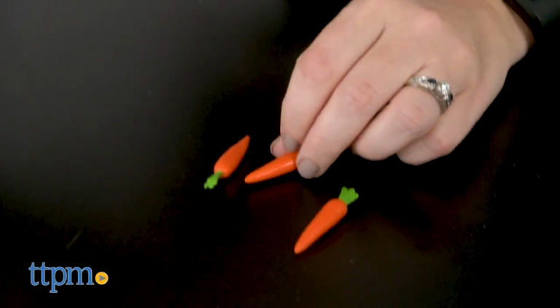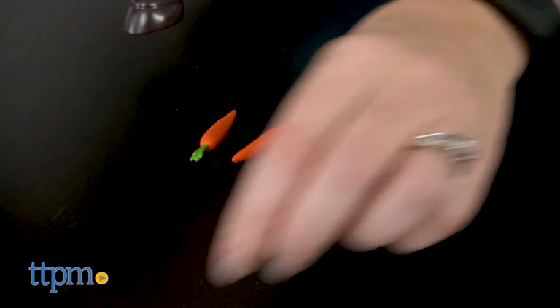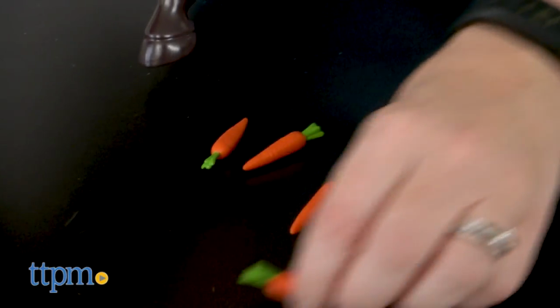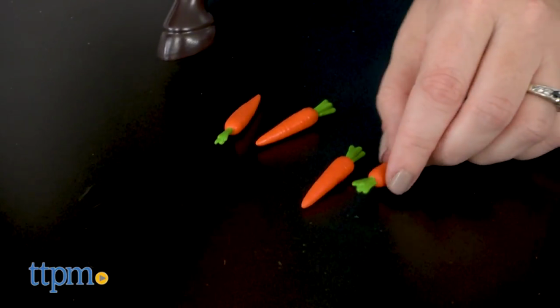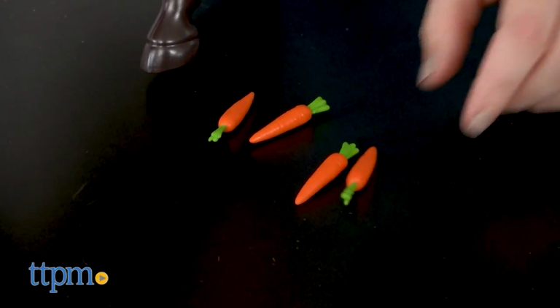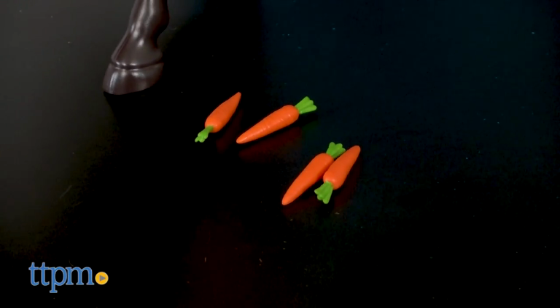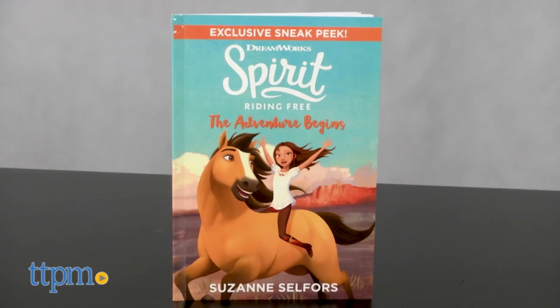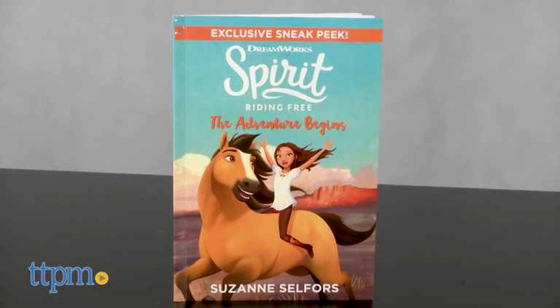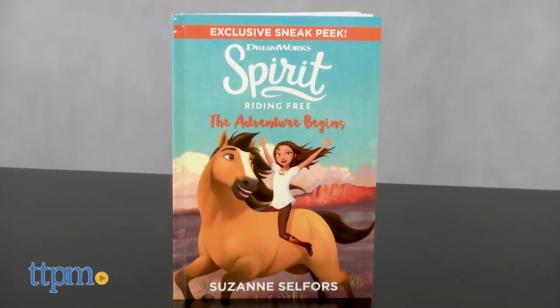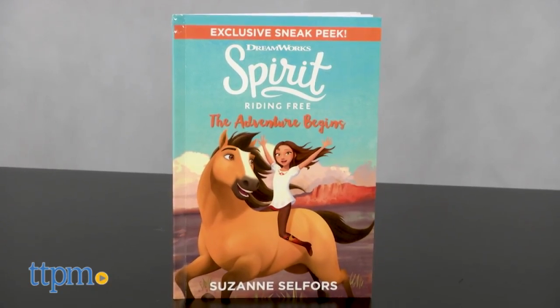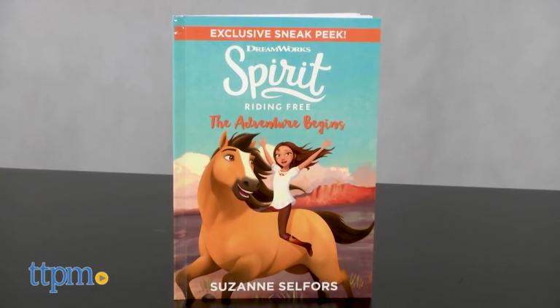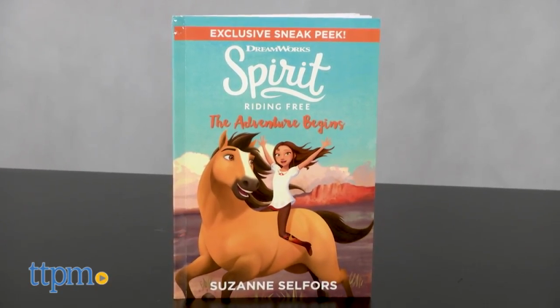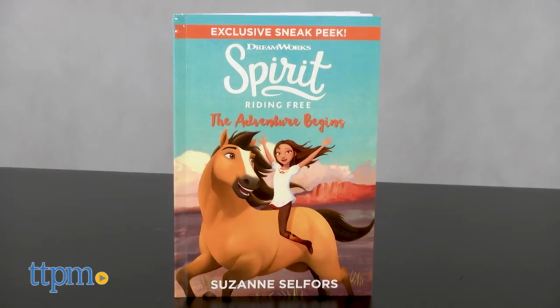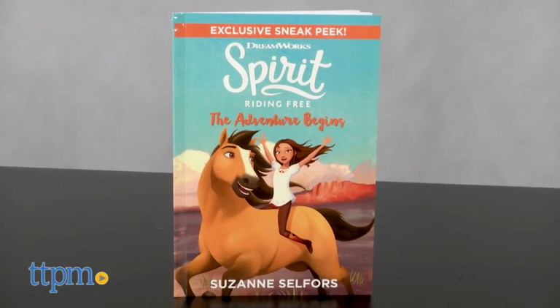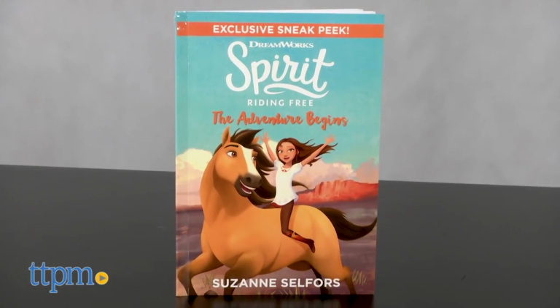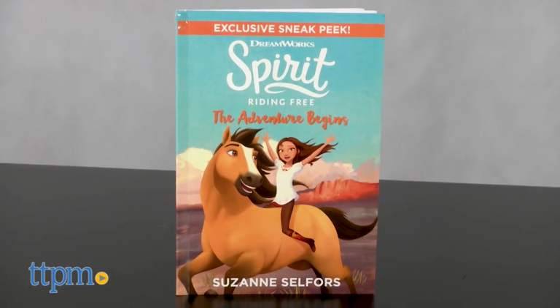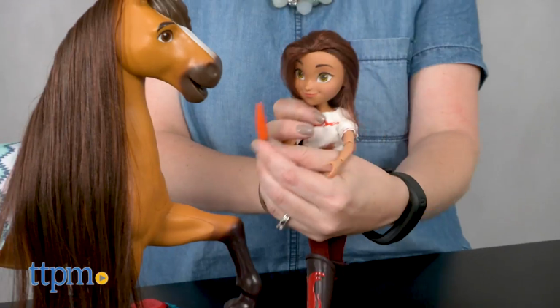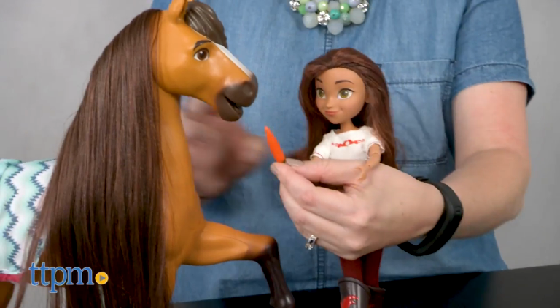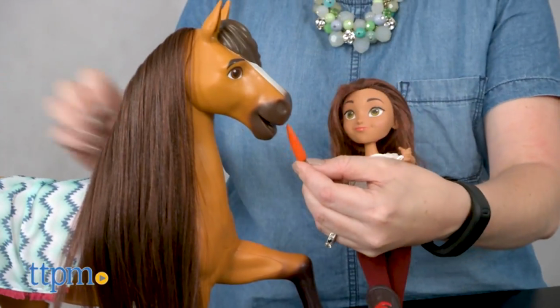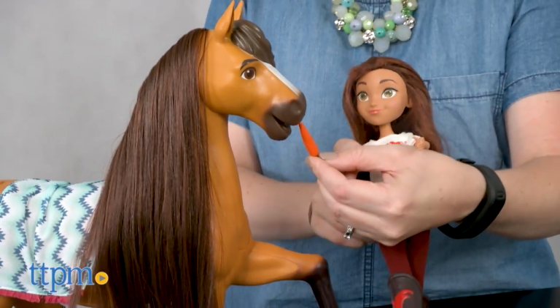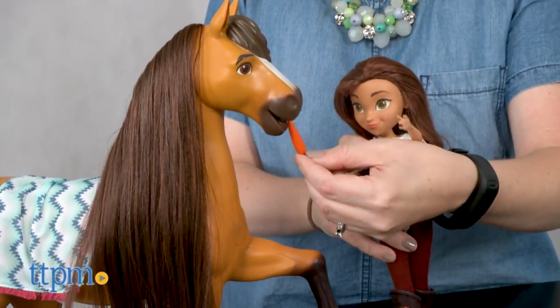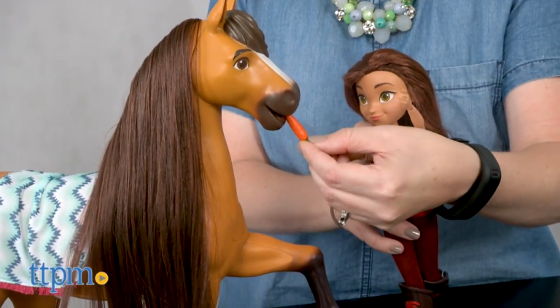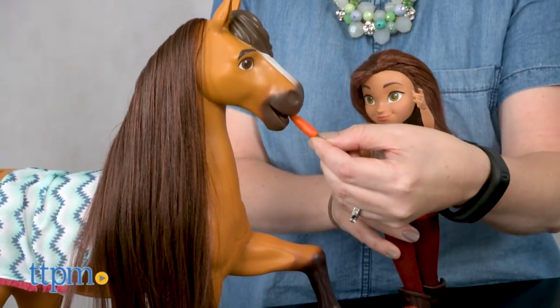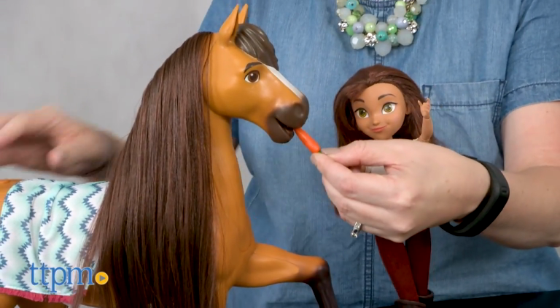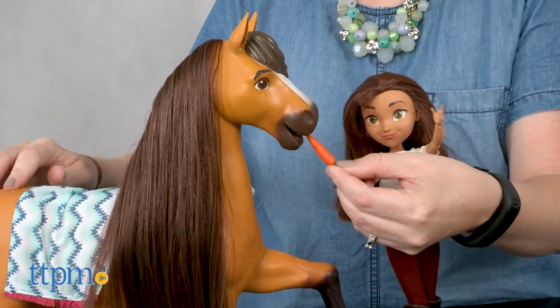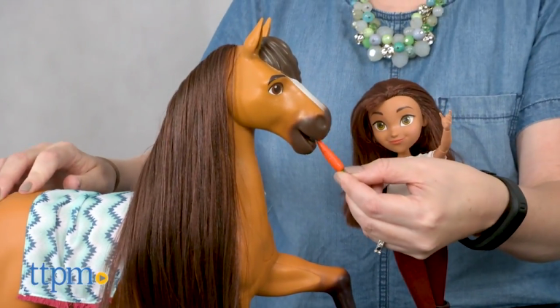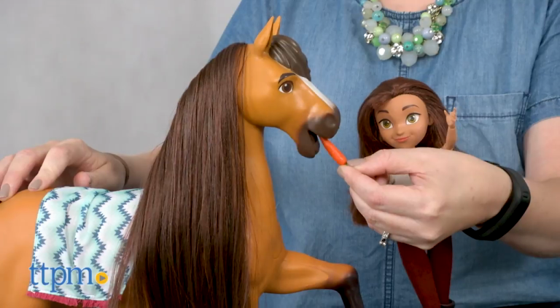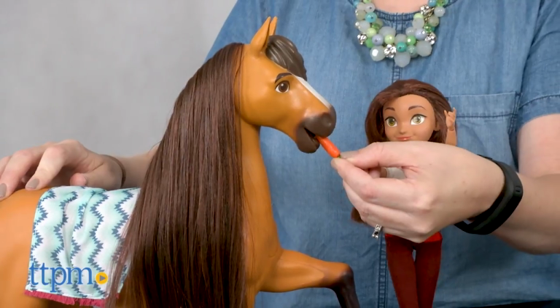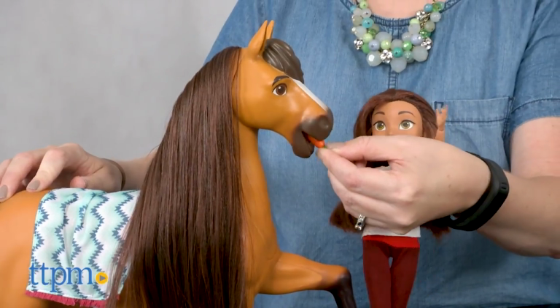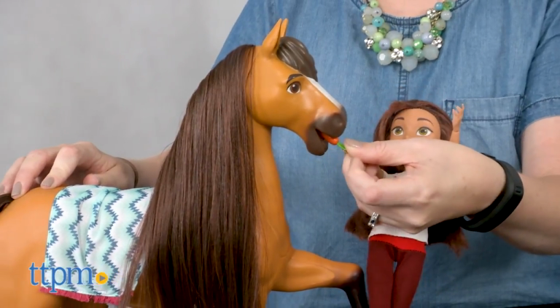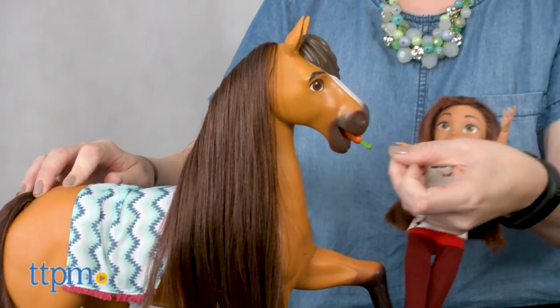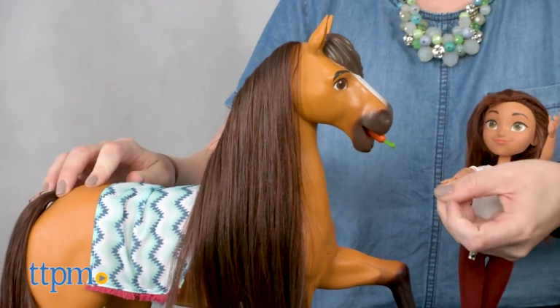The set also comes with a three-chapter sneak peek of the book Spirit Riding Free: The Adventure Begins. The toy comes with three AA batteries for the try-me feature, so you'll want to replace them before you play for best results.